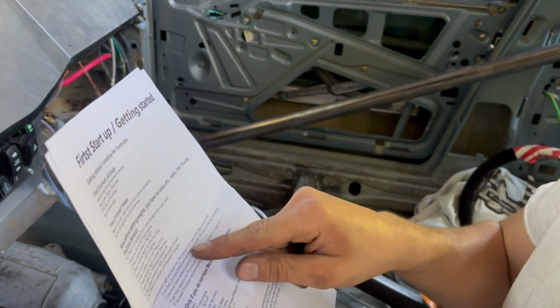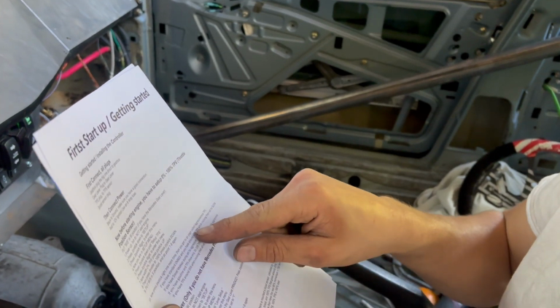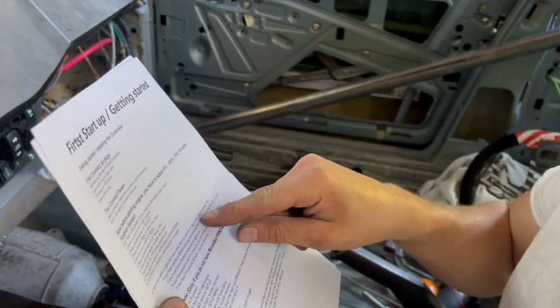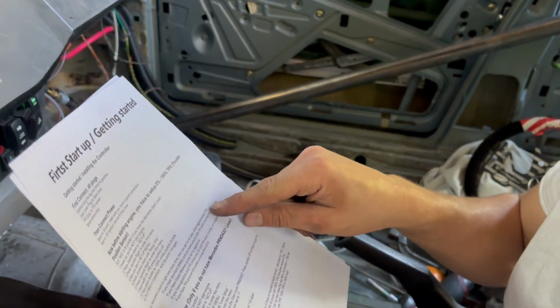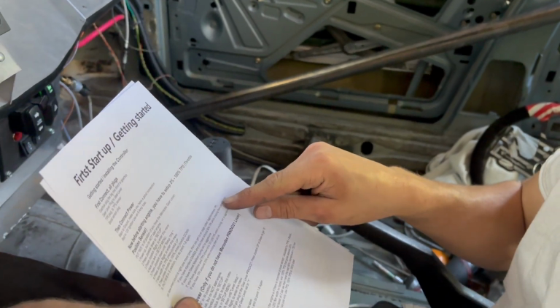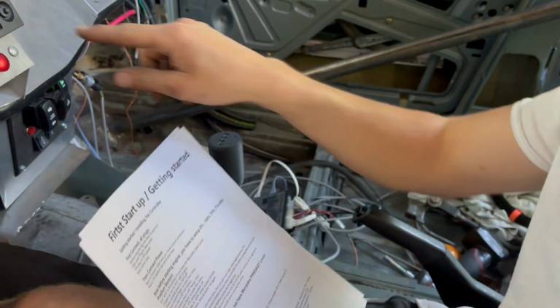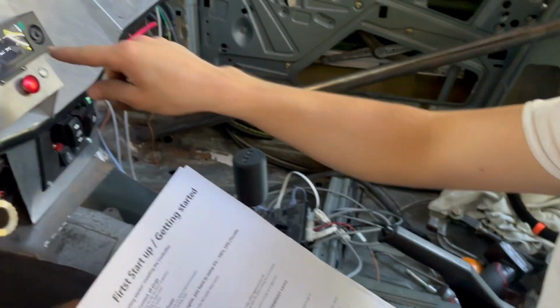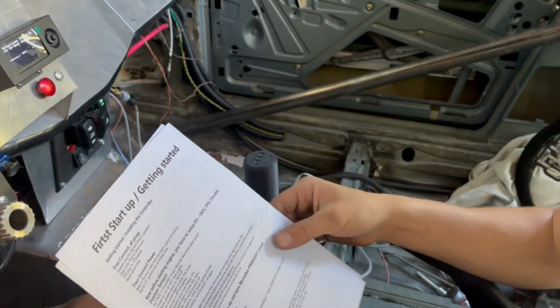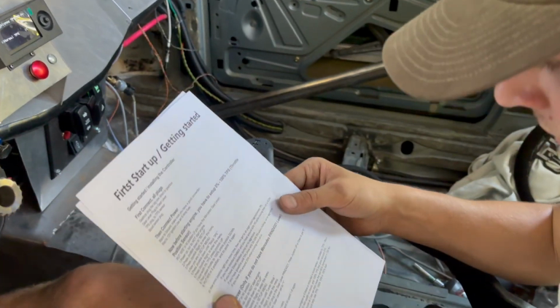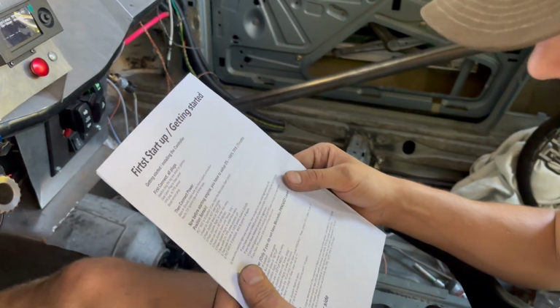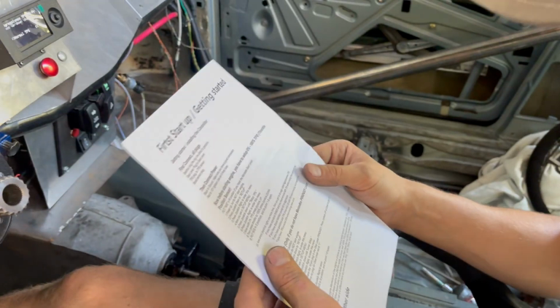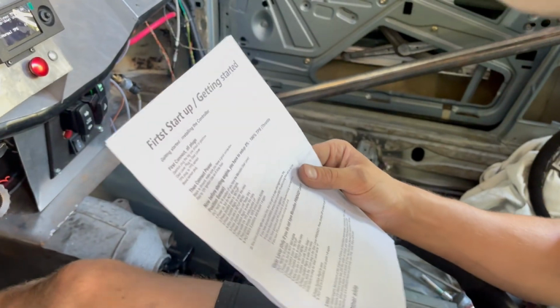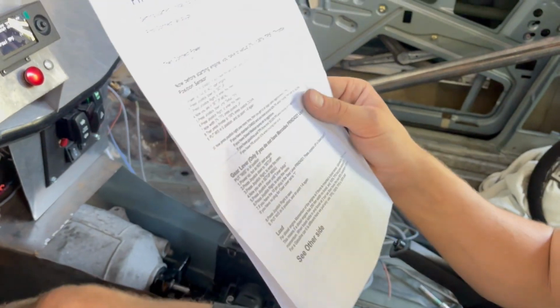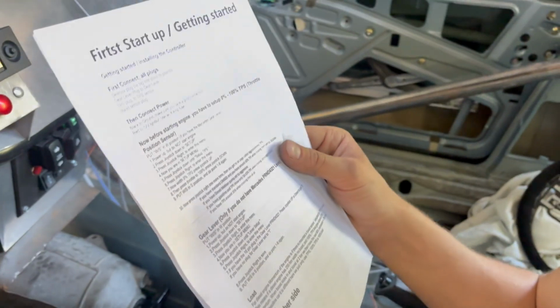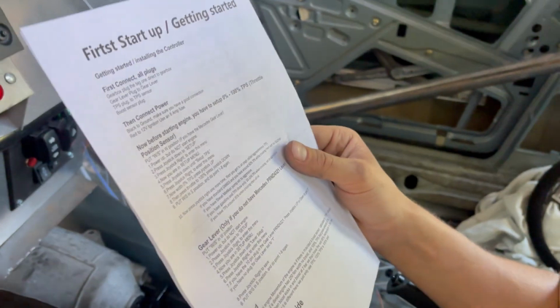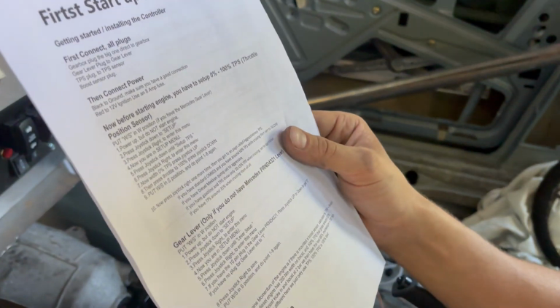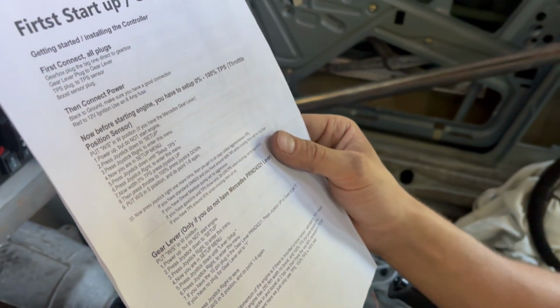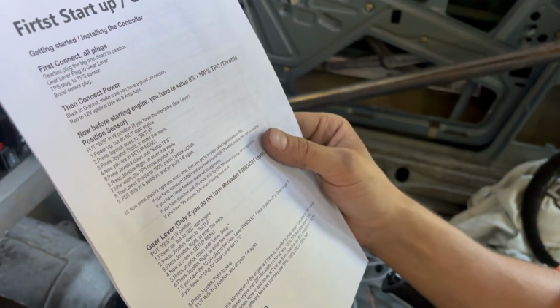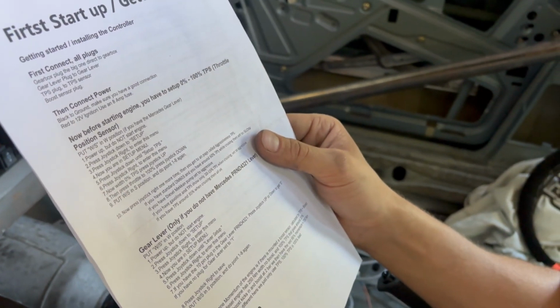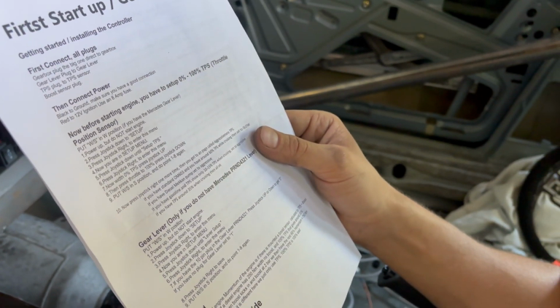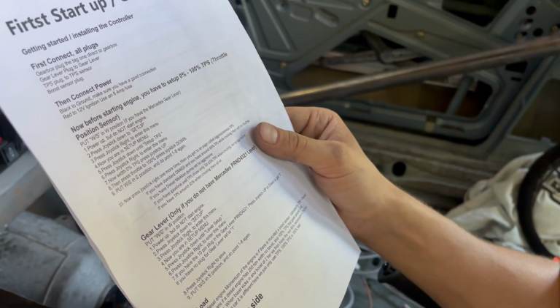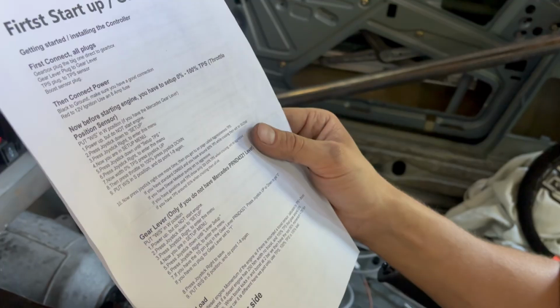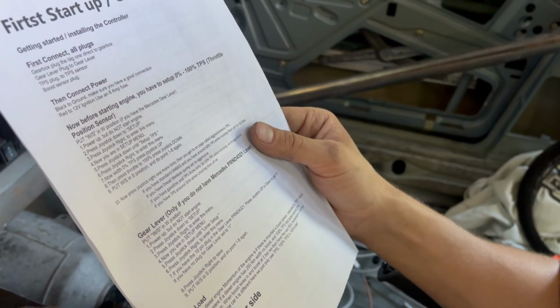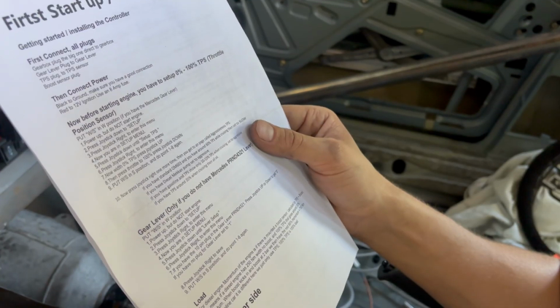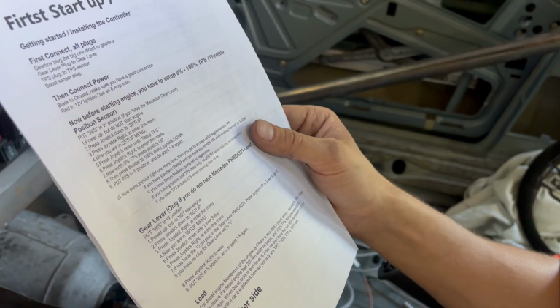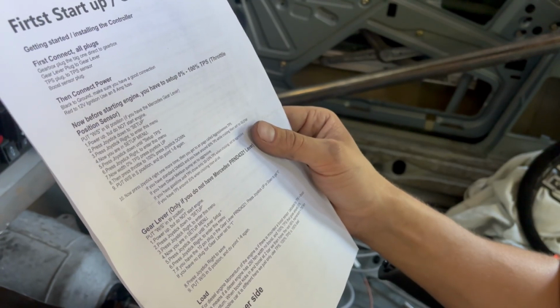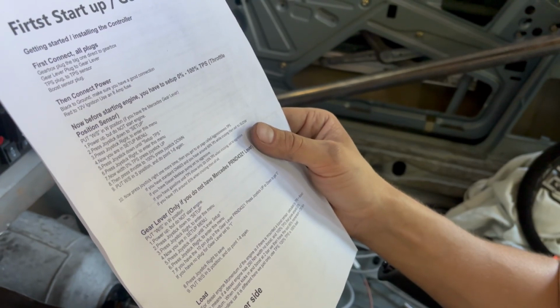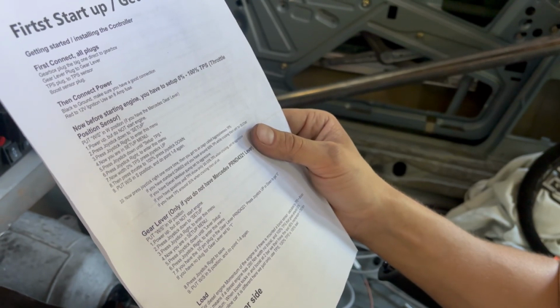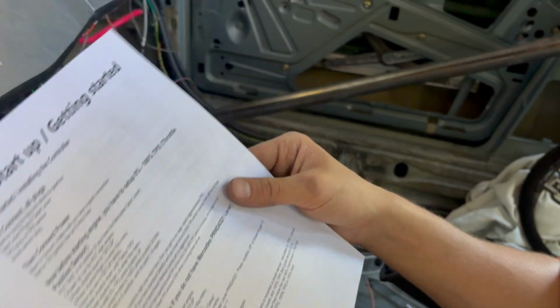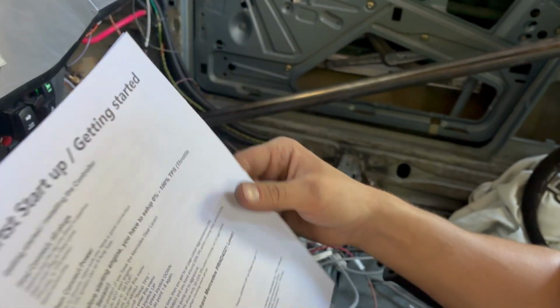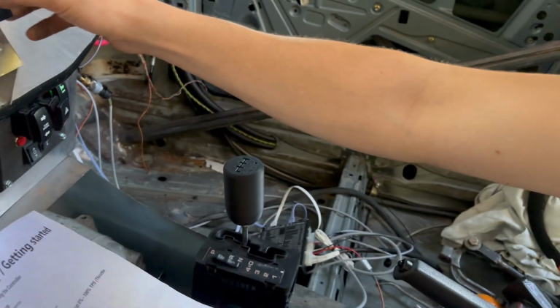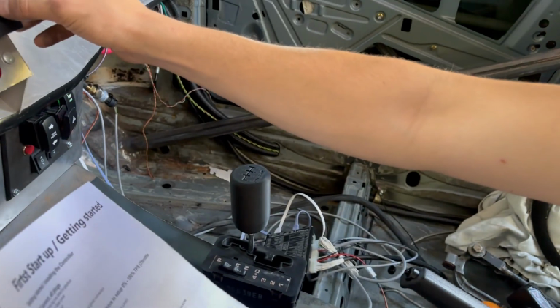There's a page called Aggressiveness TPS. If you have a standard OM603 and around 60% TPS while cruising, set to slow. If you have a diesel mechanical pump, set to aggressive.